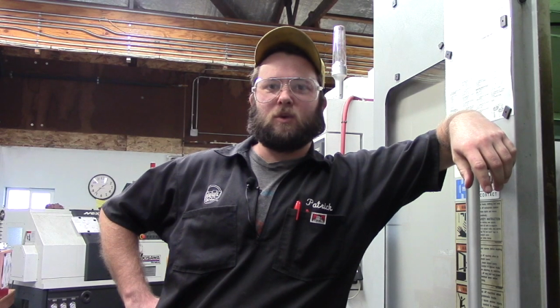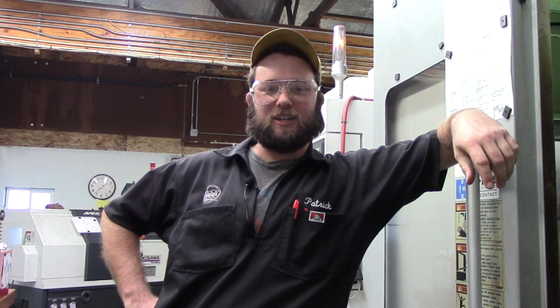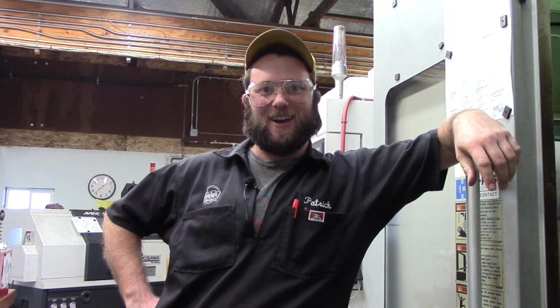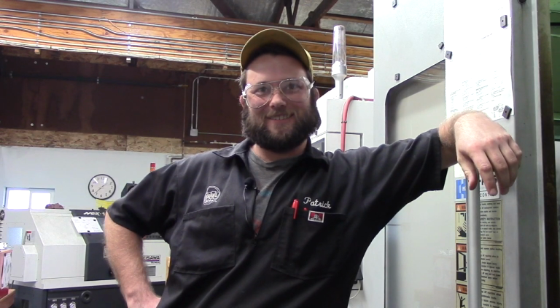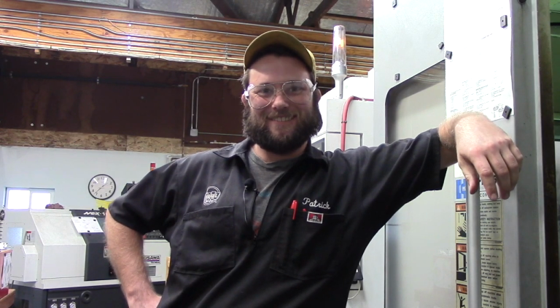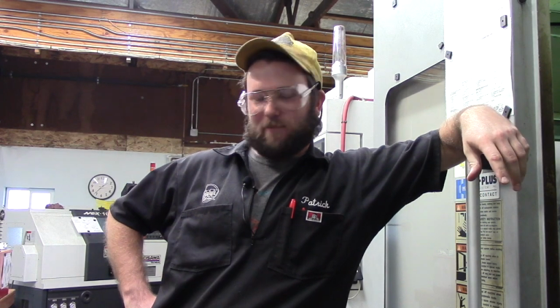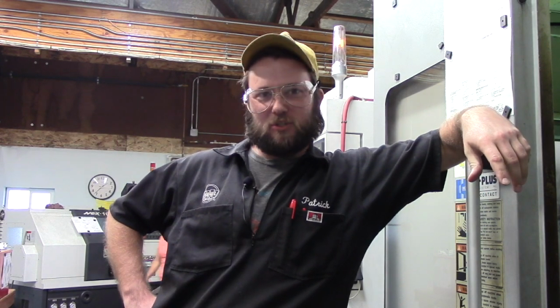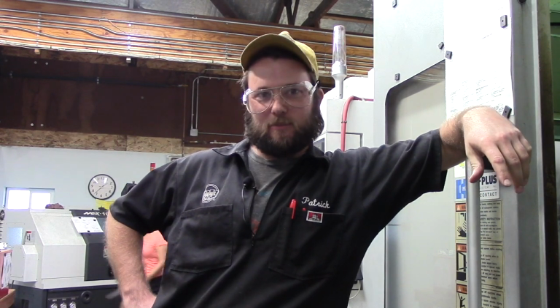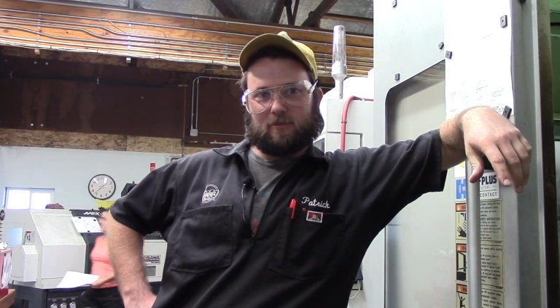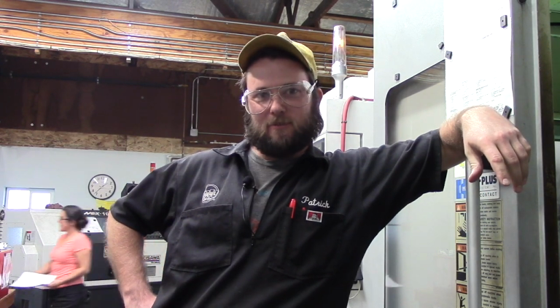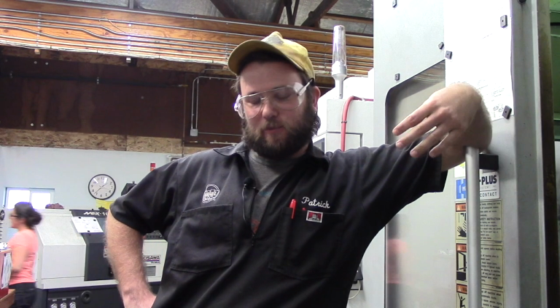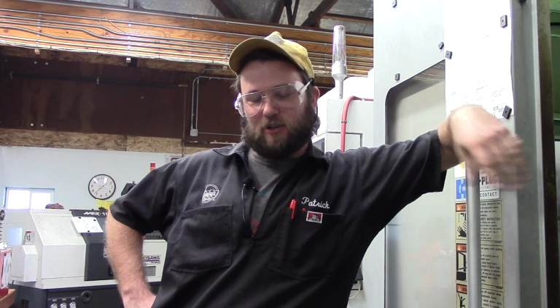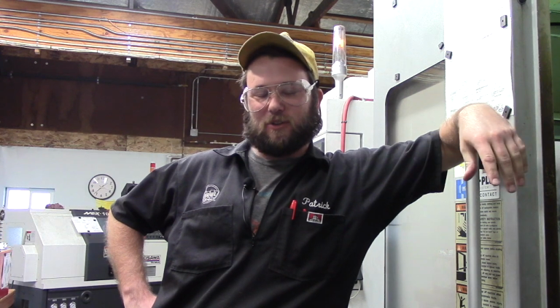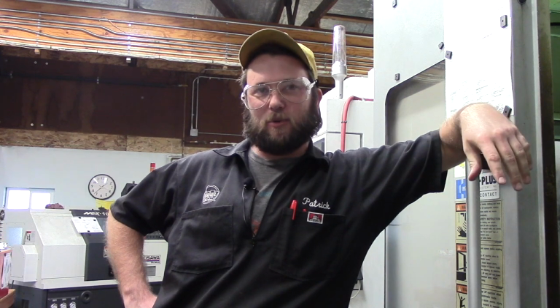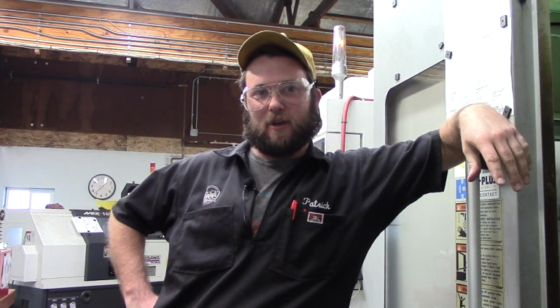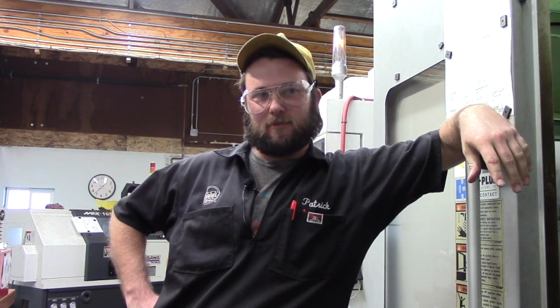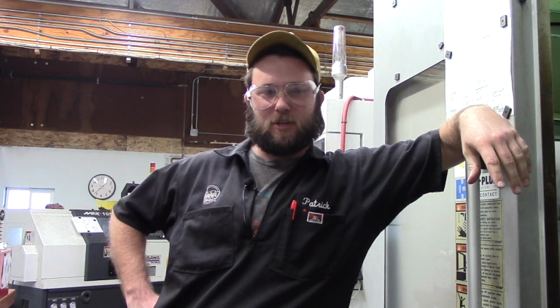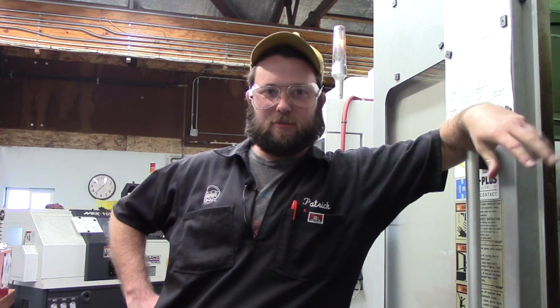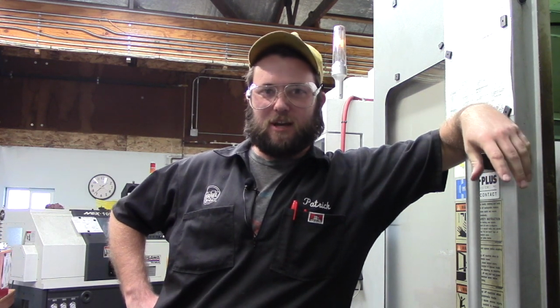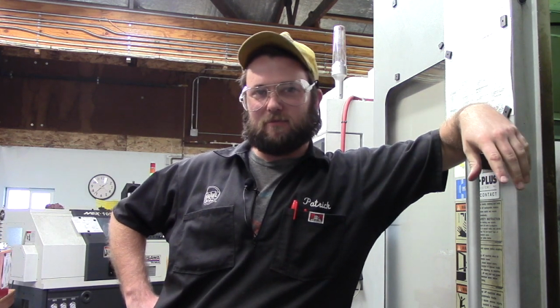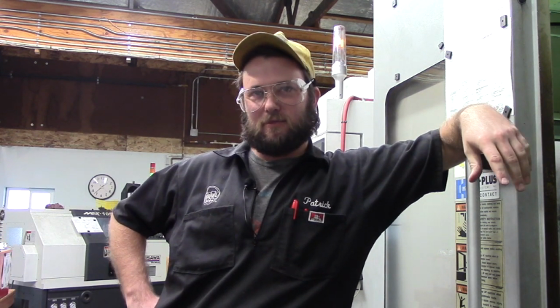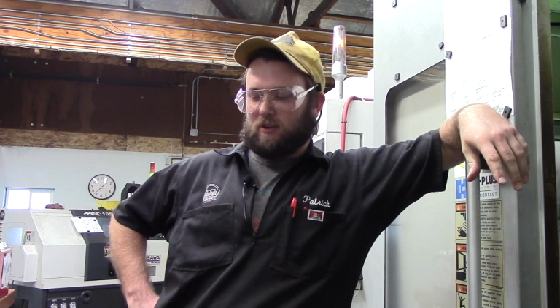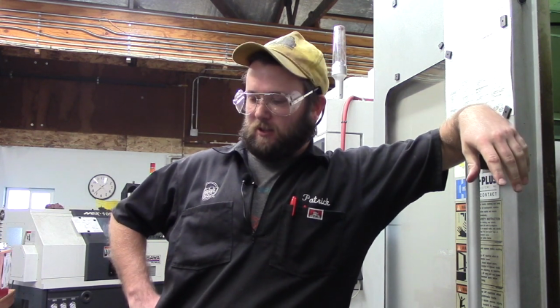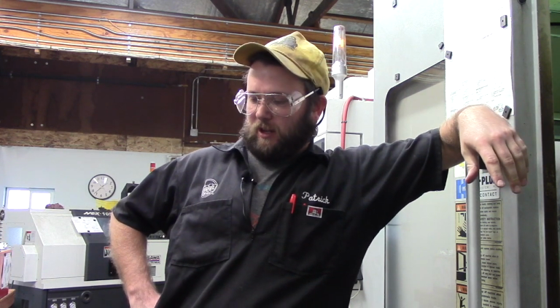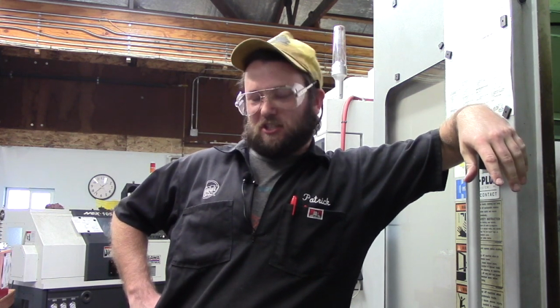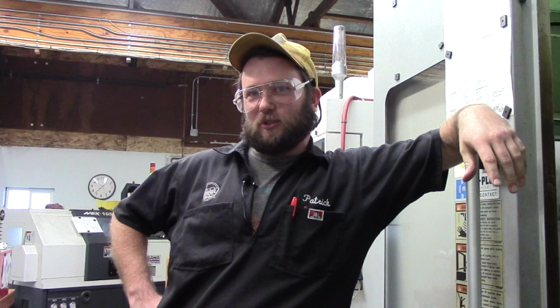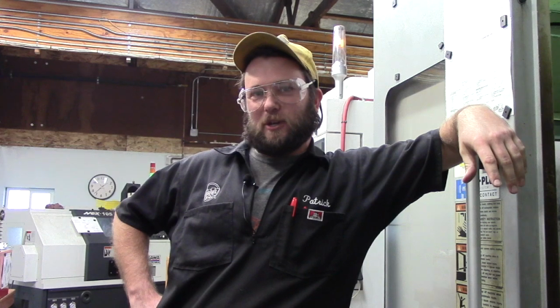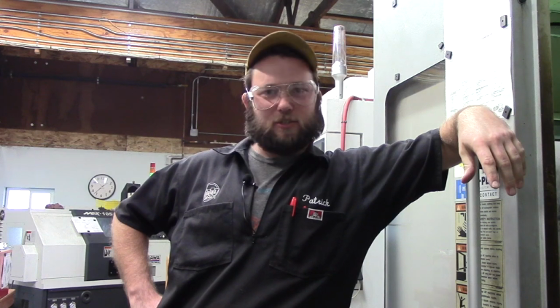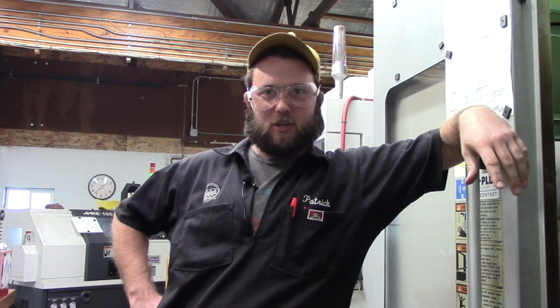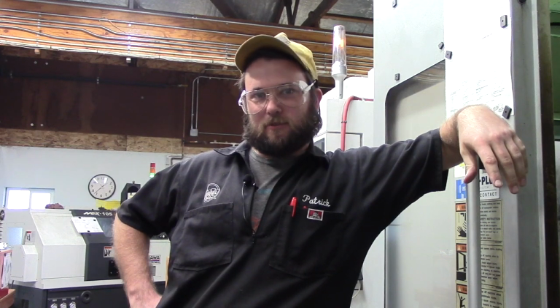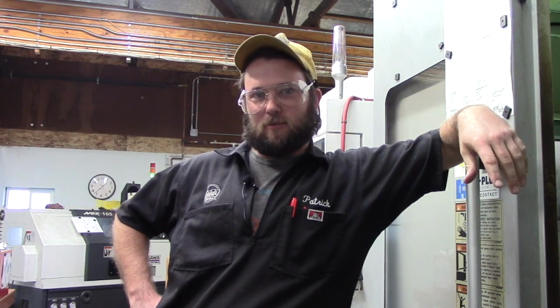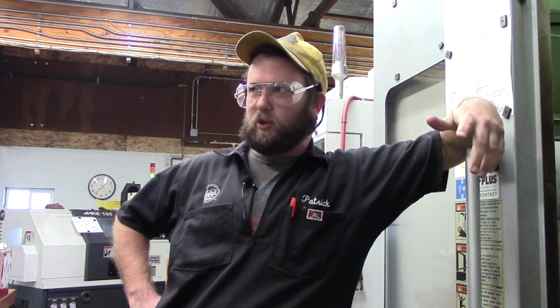Hello there. It's time for boost hubs. My name is Patrick. I do all the lathe programming as well as some of the mill stuff. I would like to talk to you a little bit about these boost hubs. Why boost?